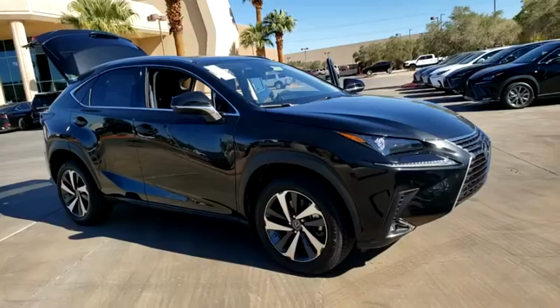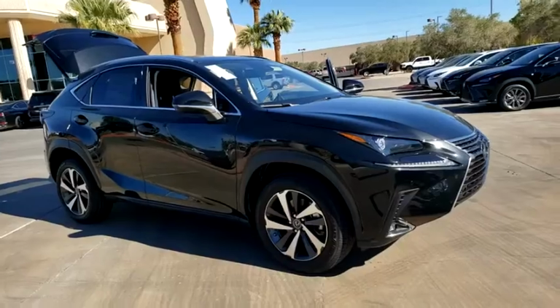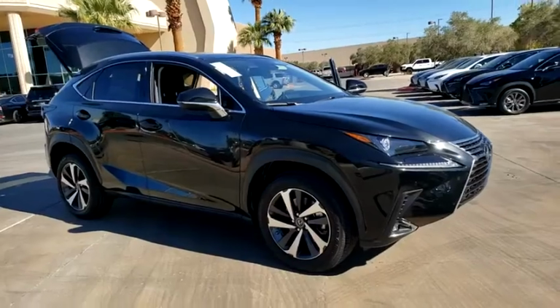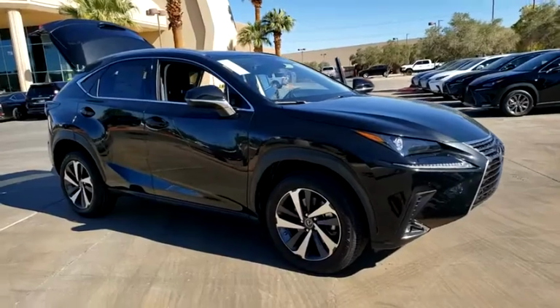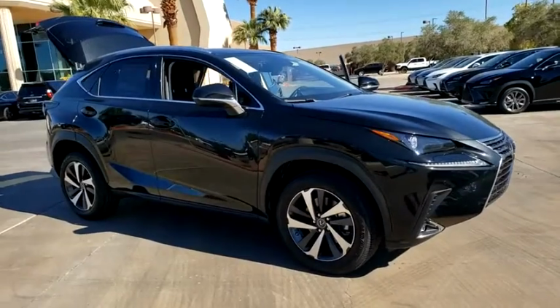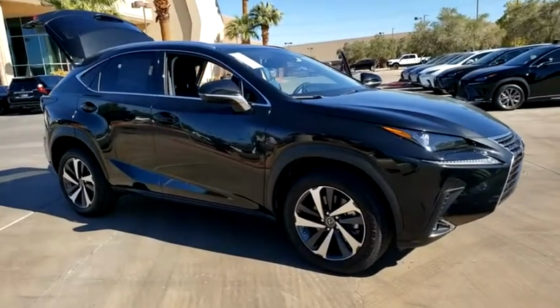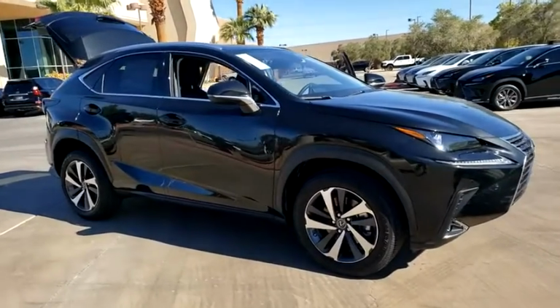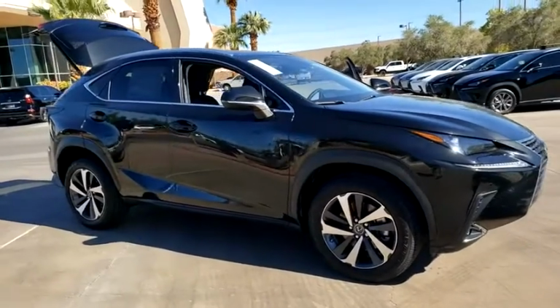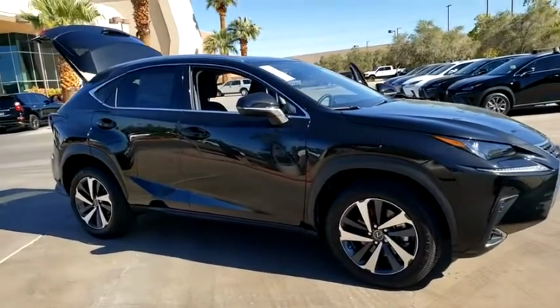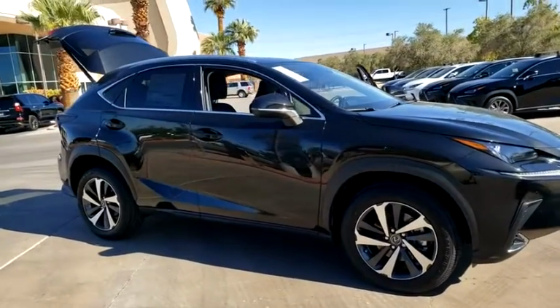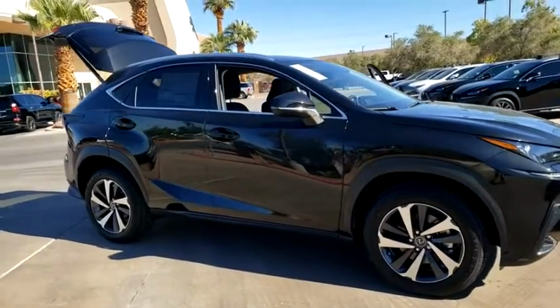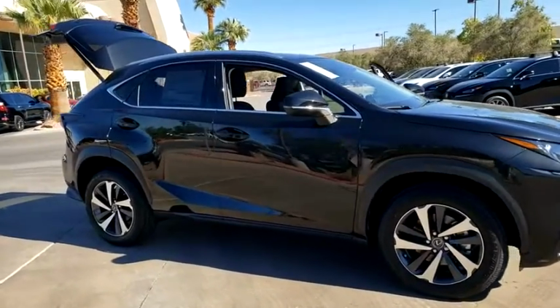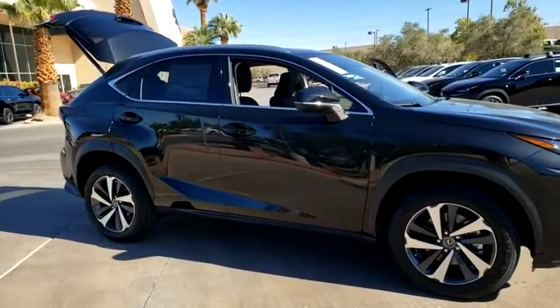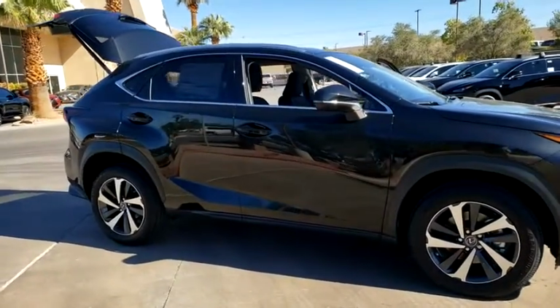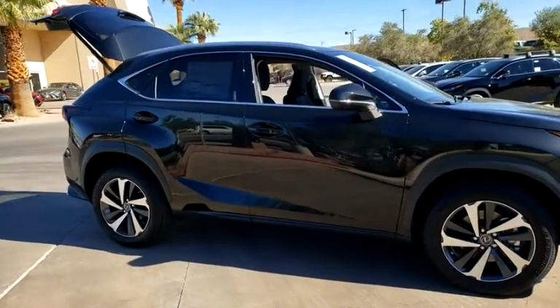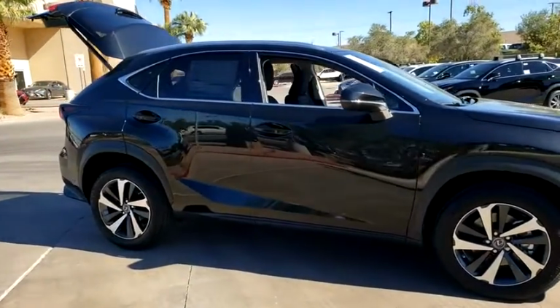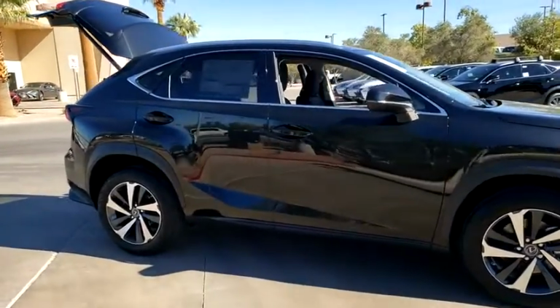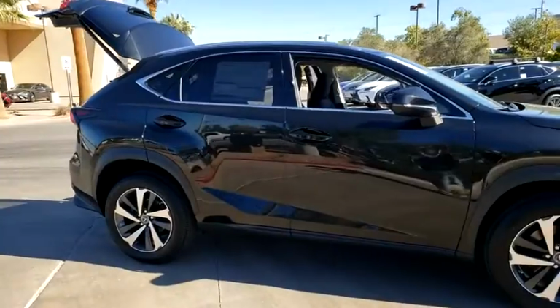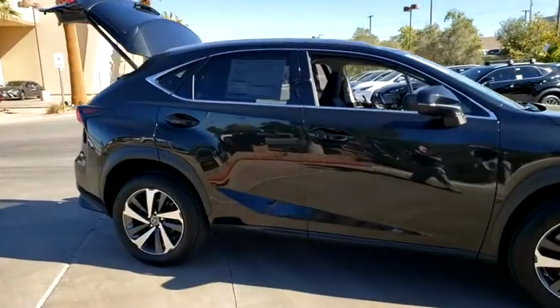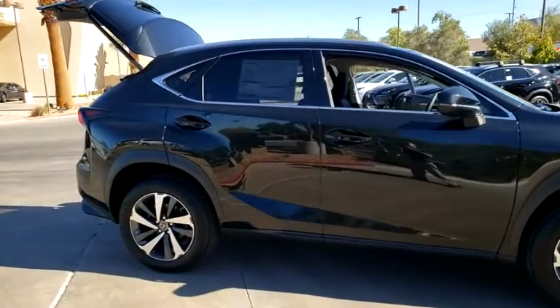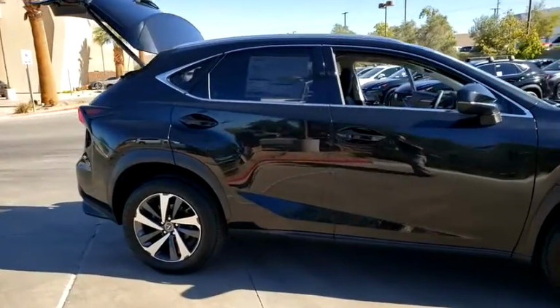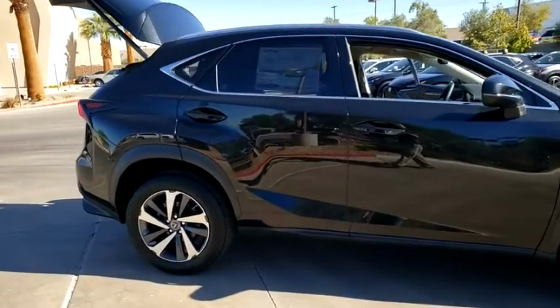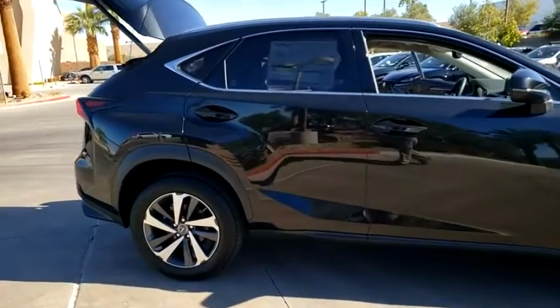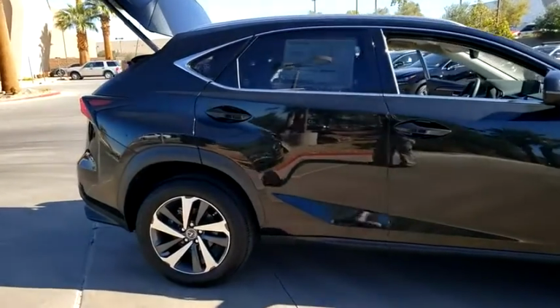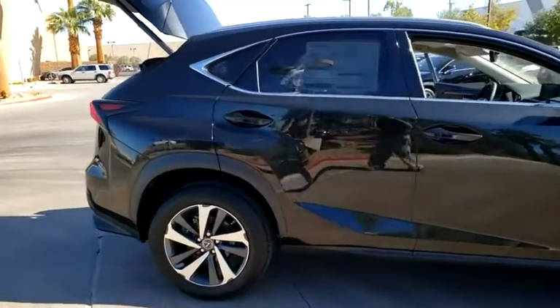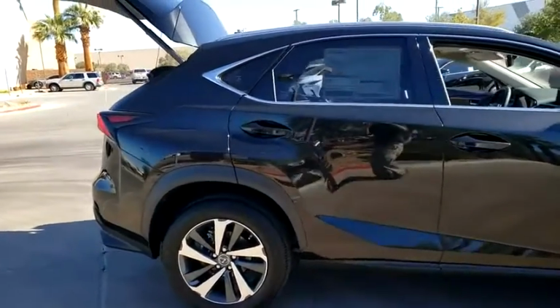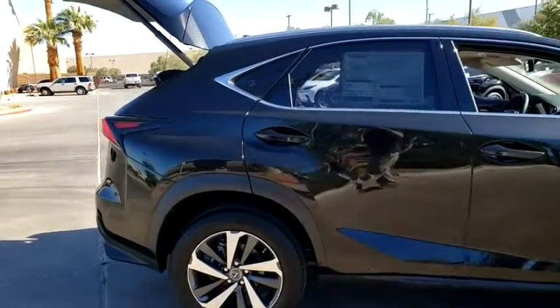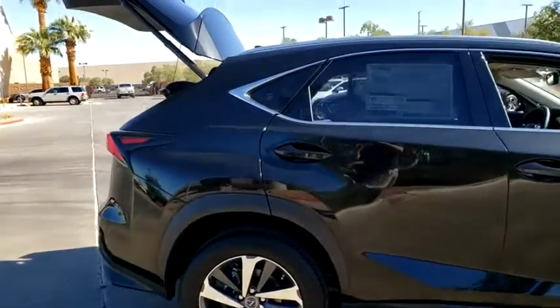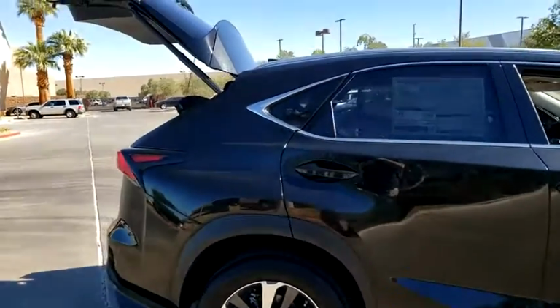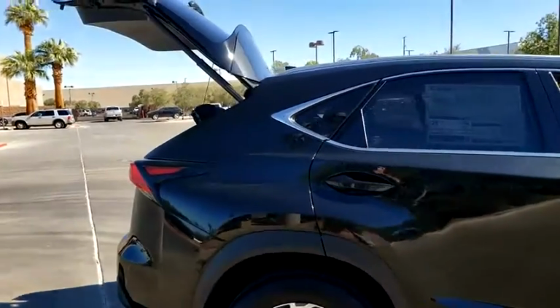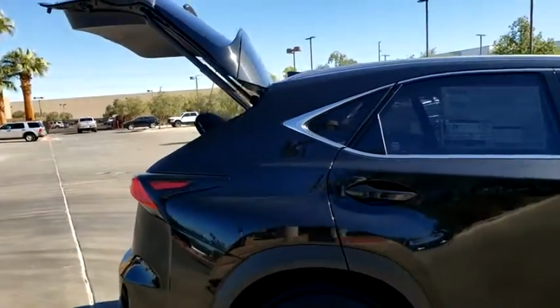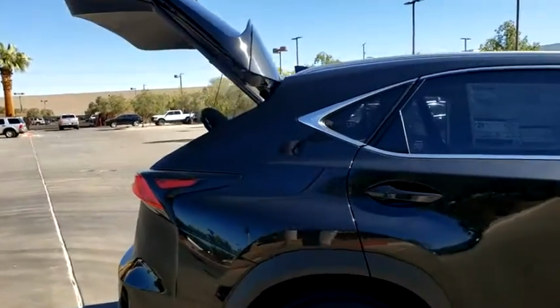We are pleased to show you the 2021 Lexus NX. The Lexus NX is sculpted to look nimble while hinting at the incredible power concentrated inside.